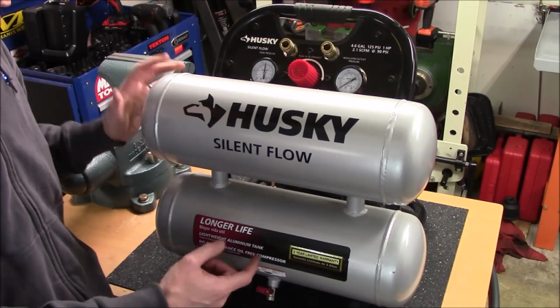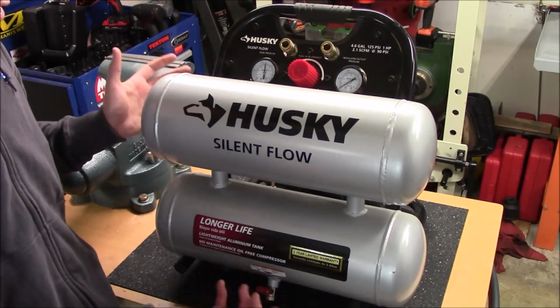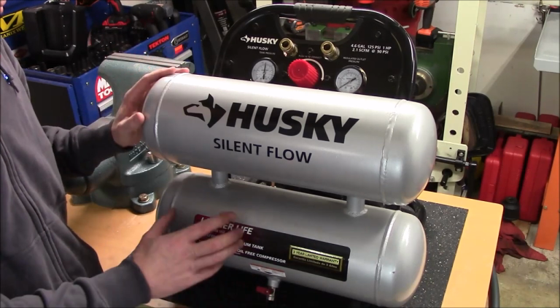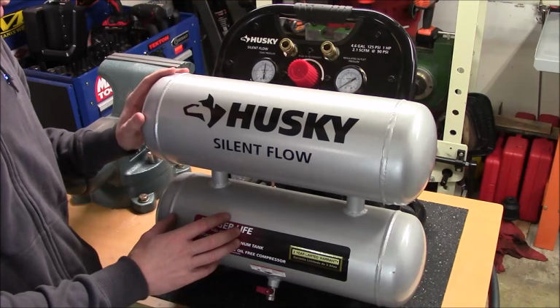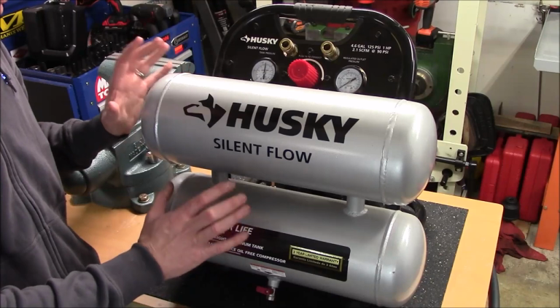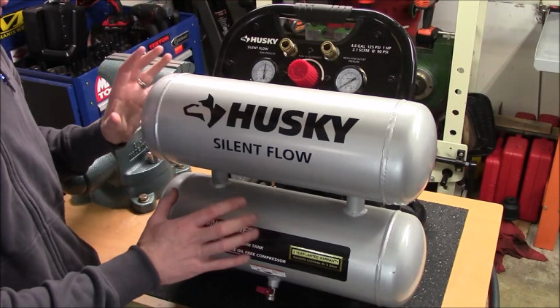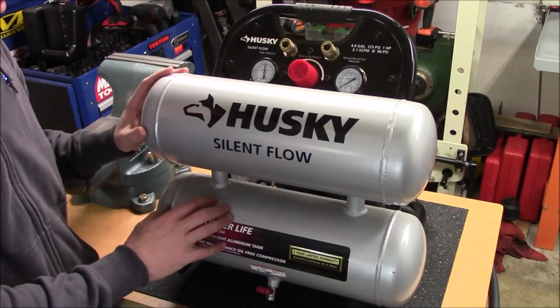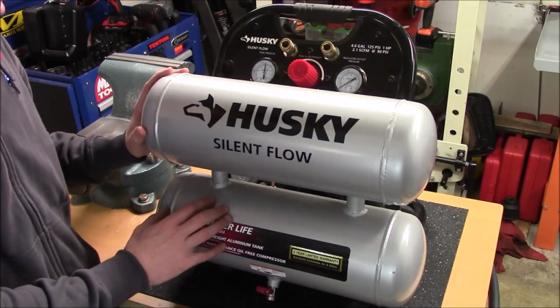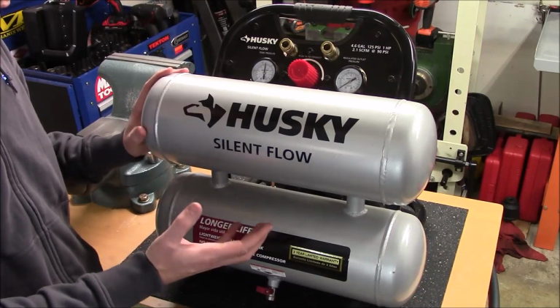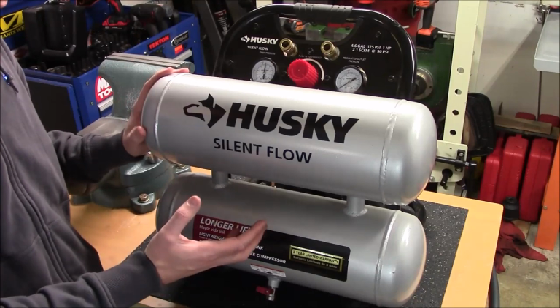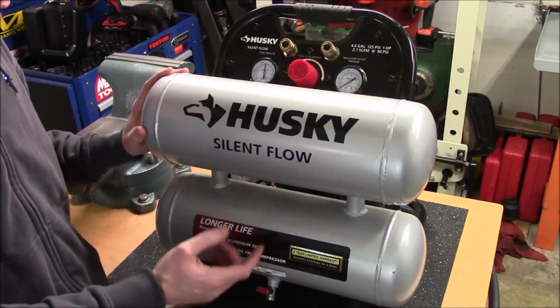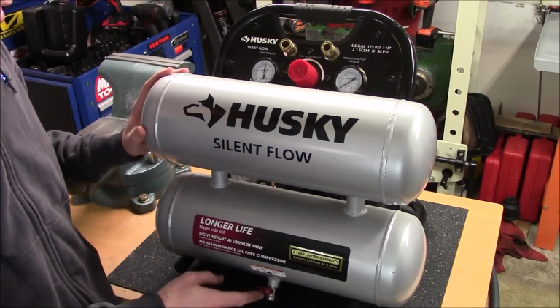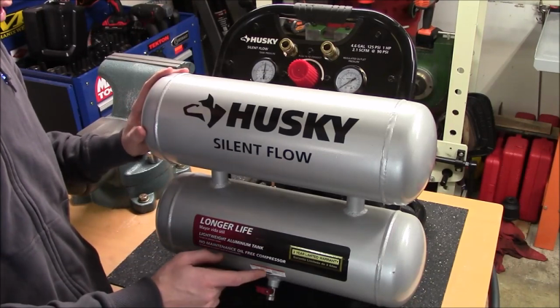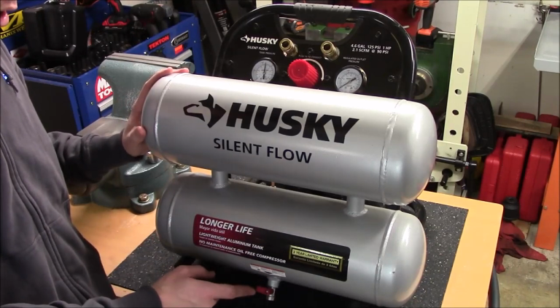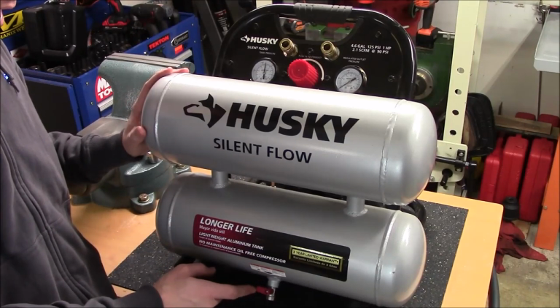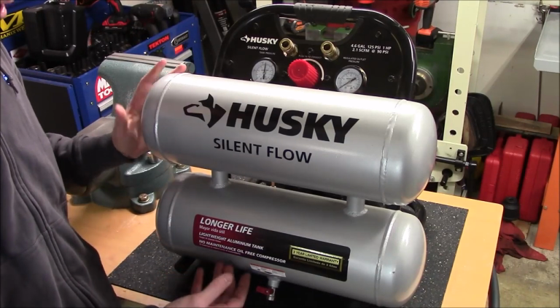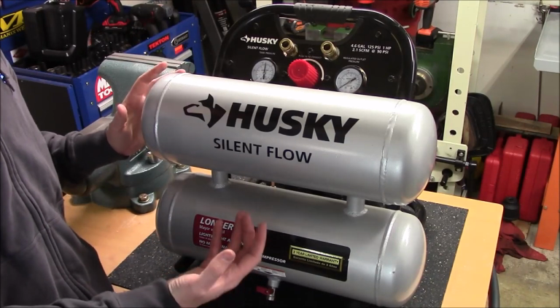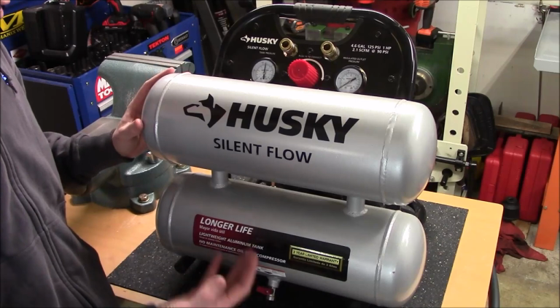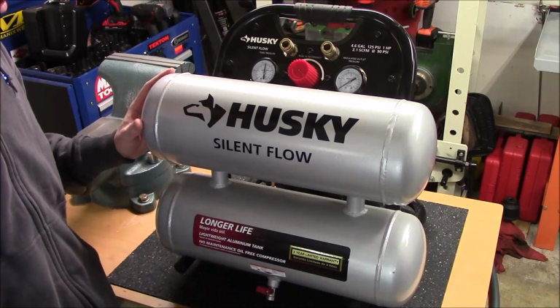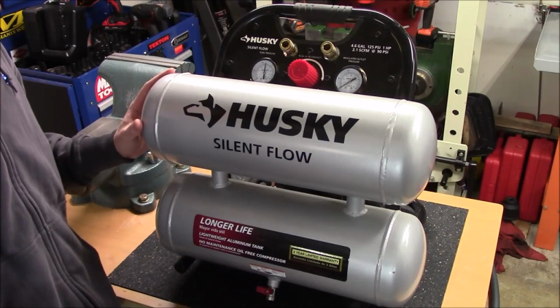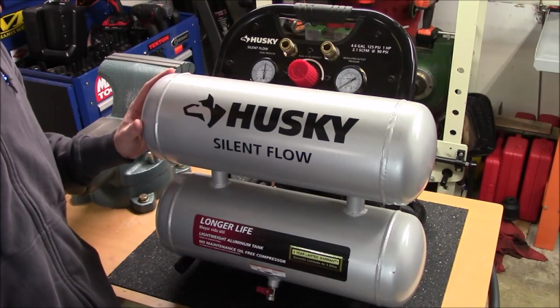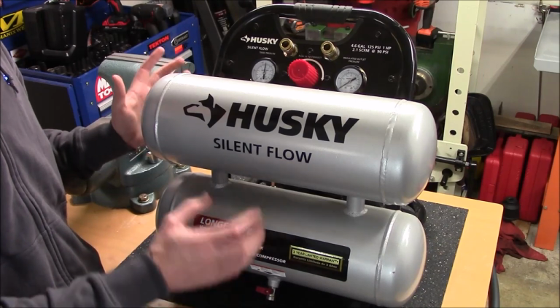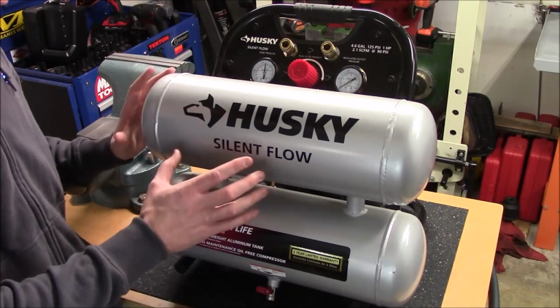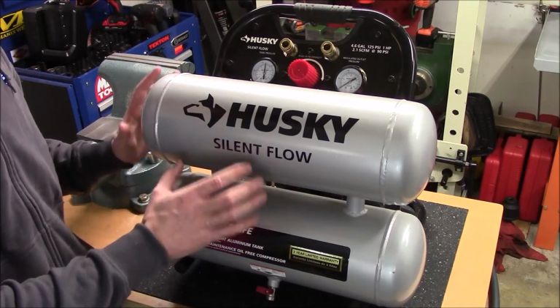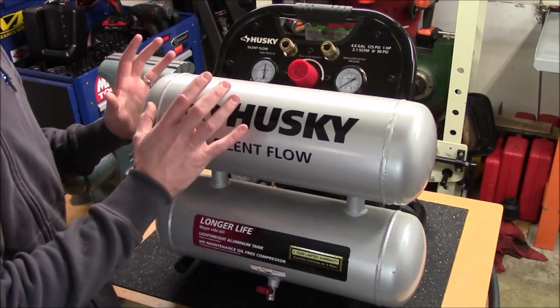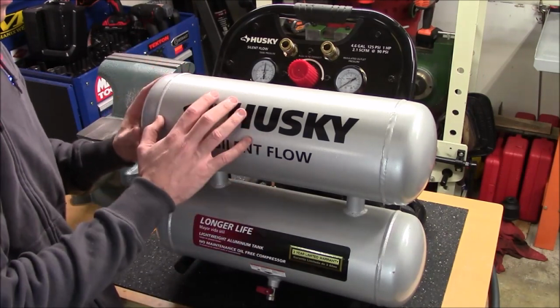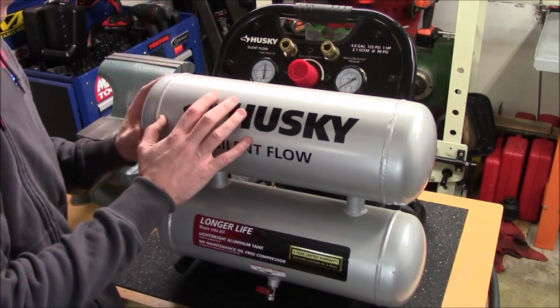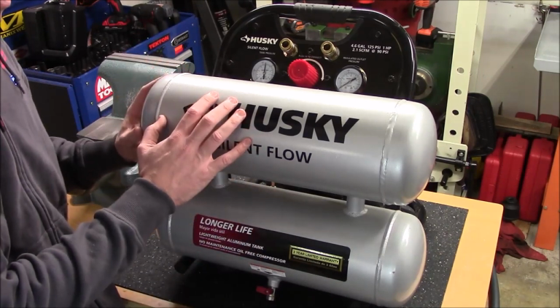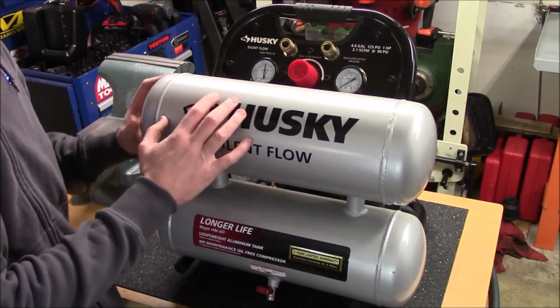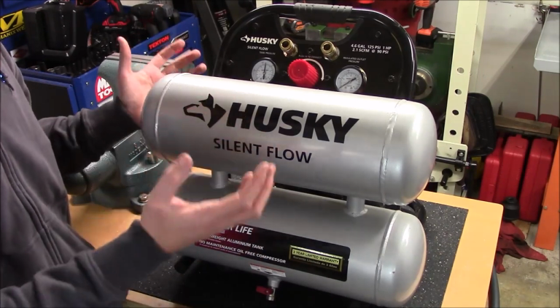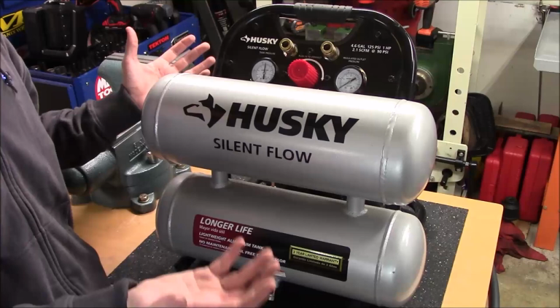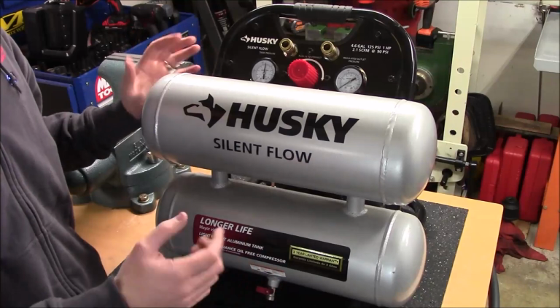For long-term storage, if you don't want to store this in its pressurized state, you can also open that up — it's going to let out all the compressed air and equalize the pressure inside the tanks with the pressure outside.